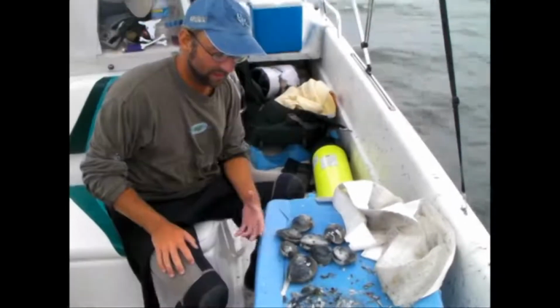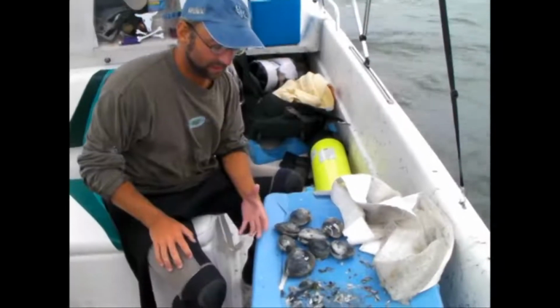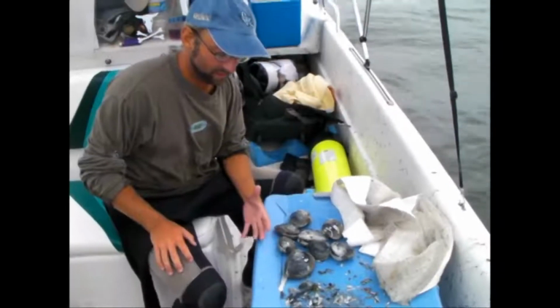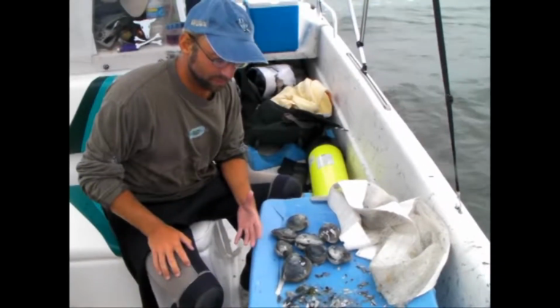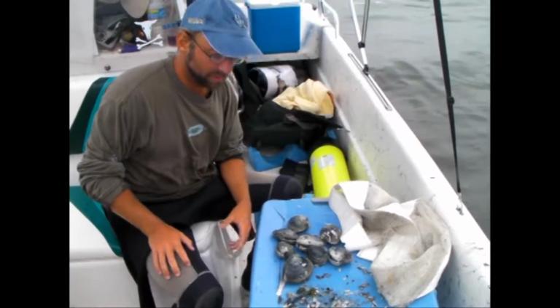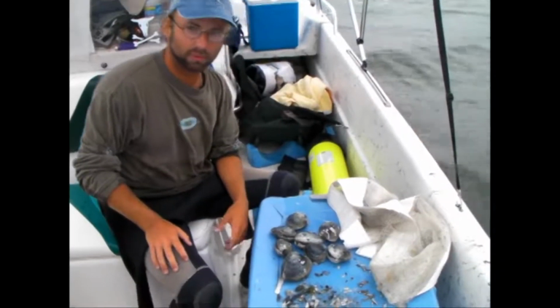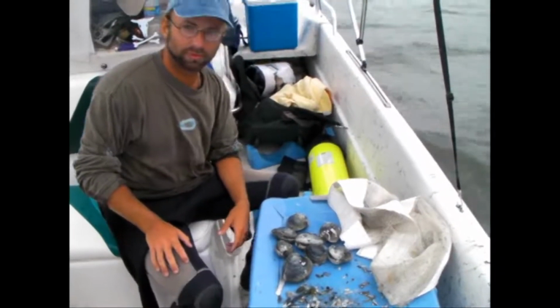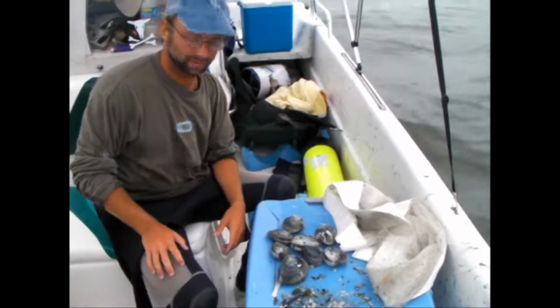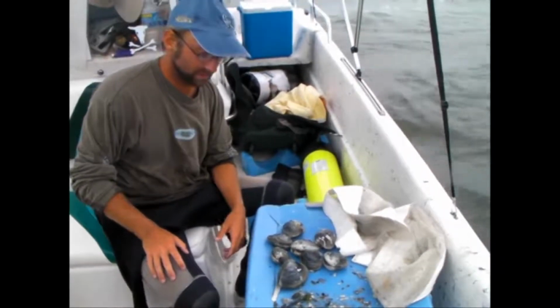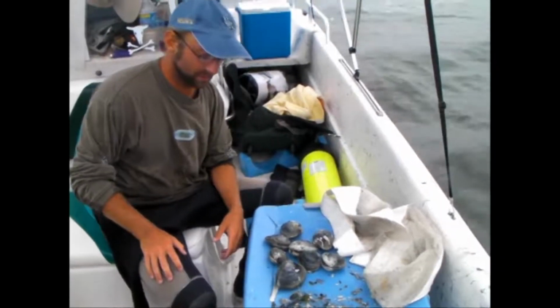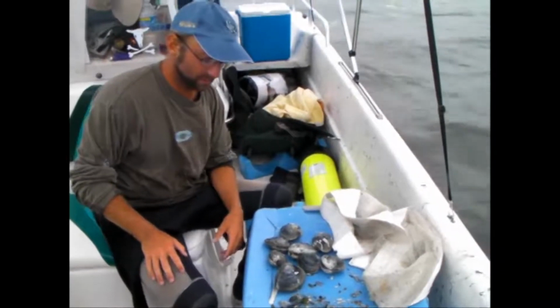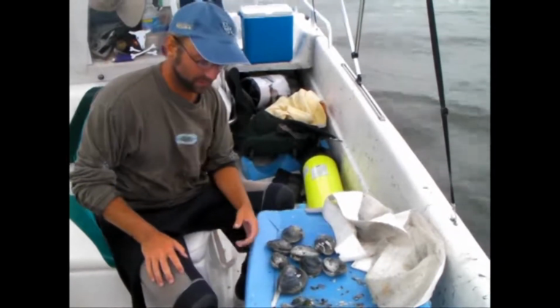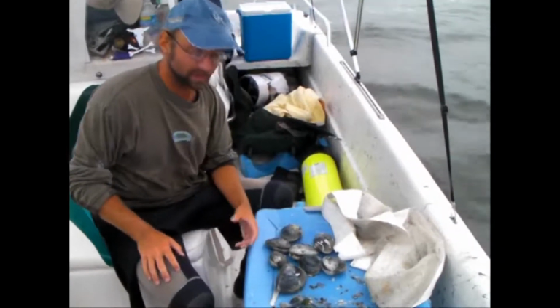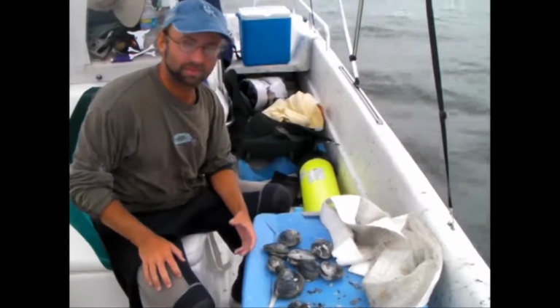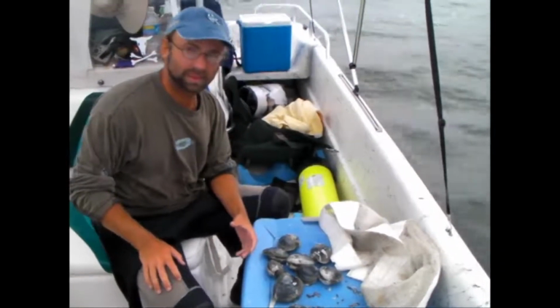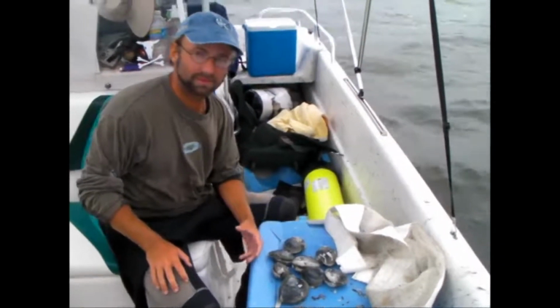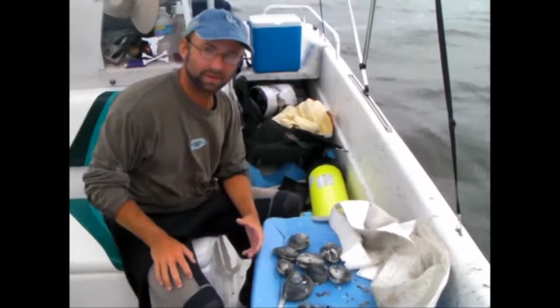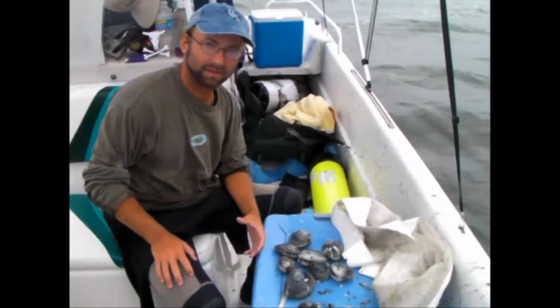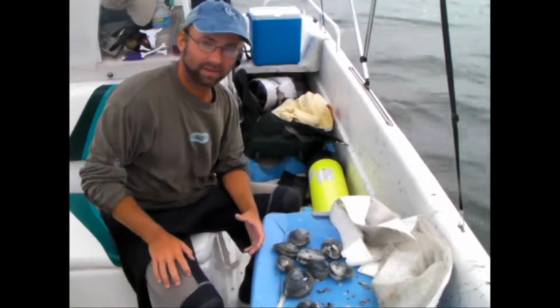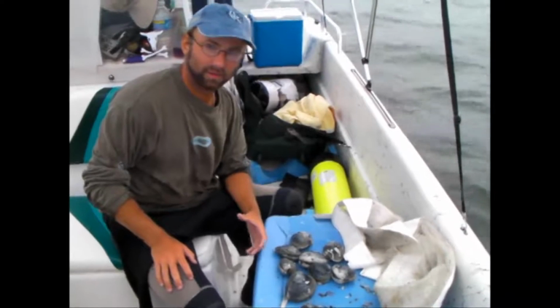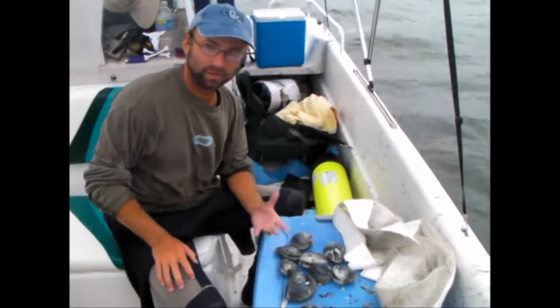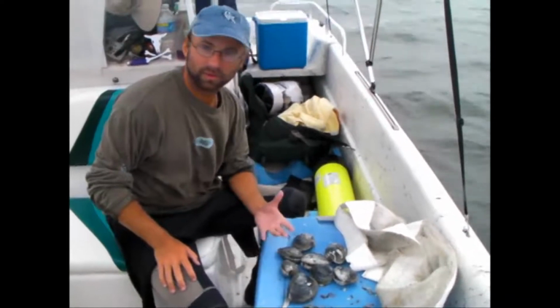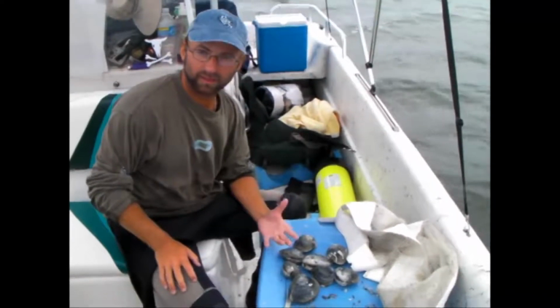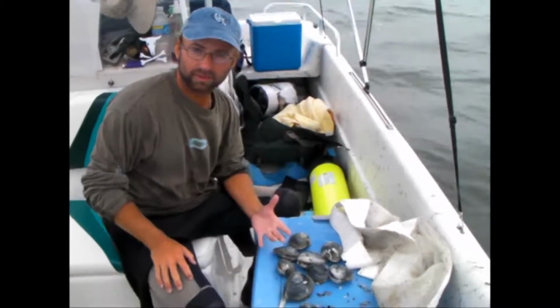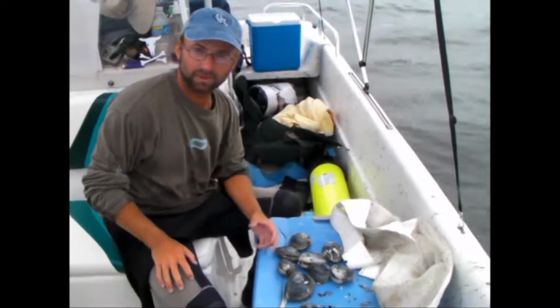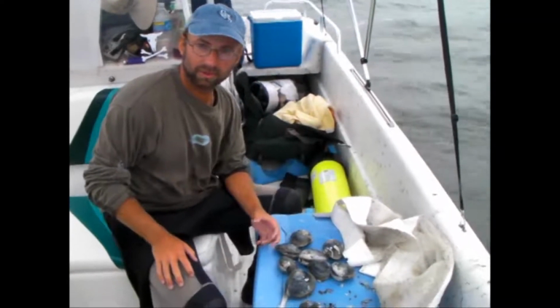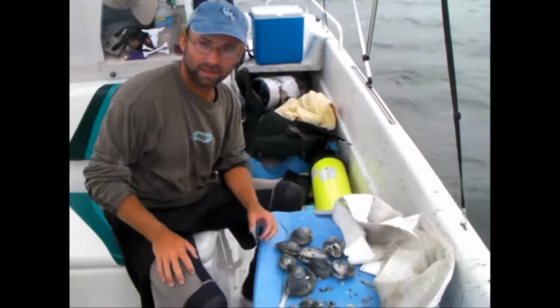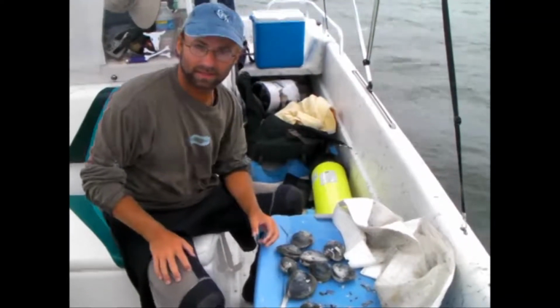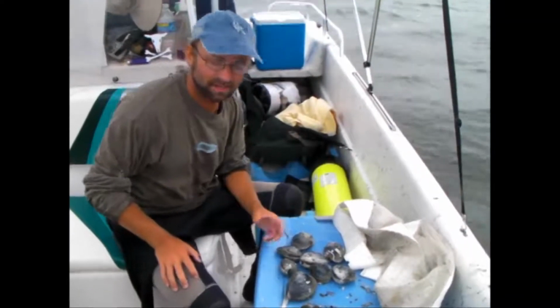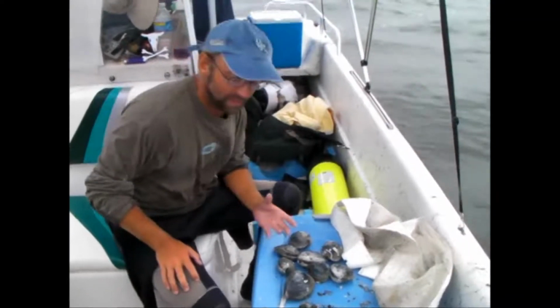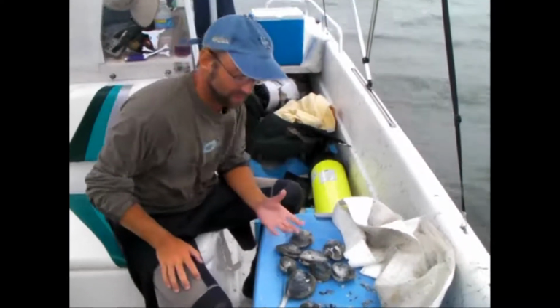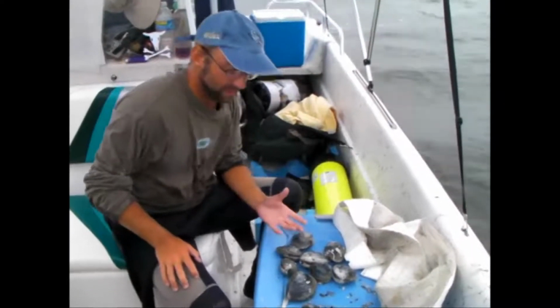The overall project goal is to look at the numbers of clams in the bay, where they're located, their distribution, and the size classes we have.